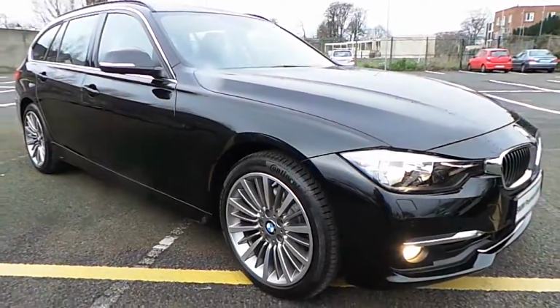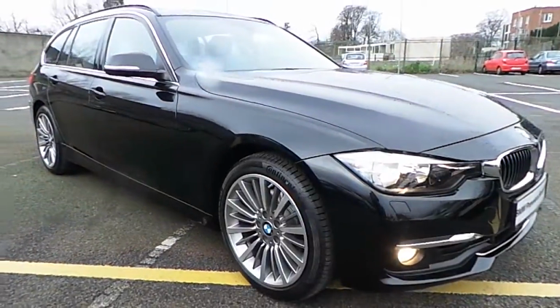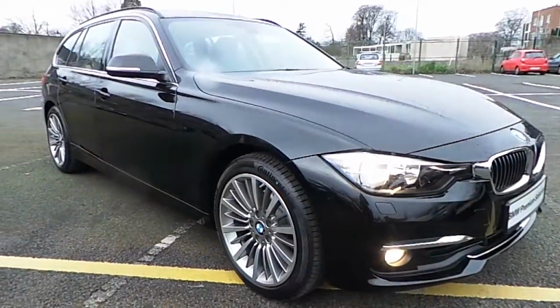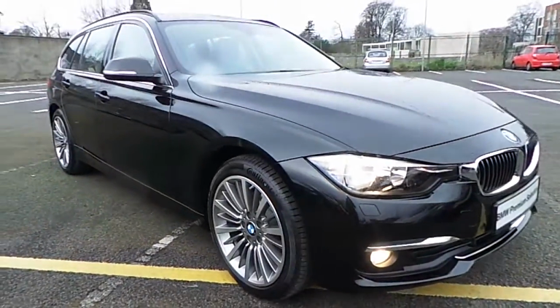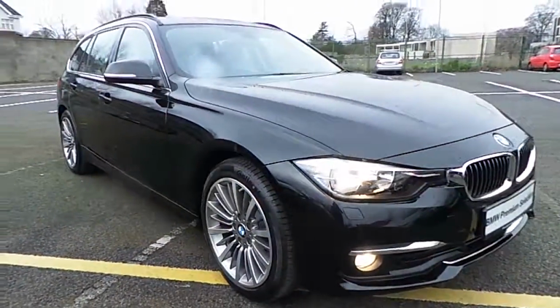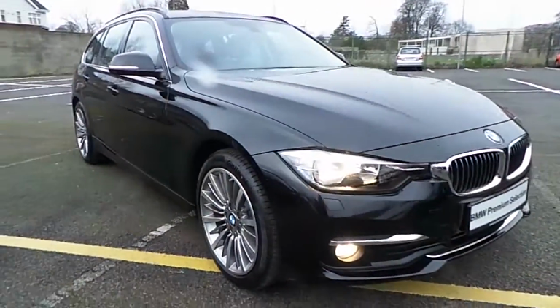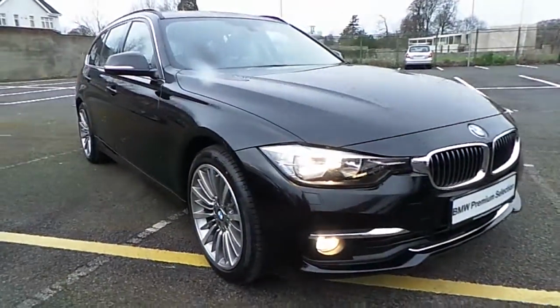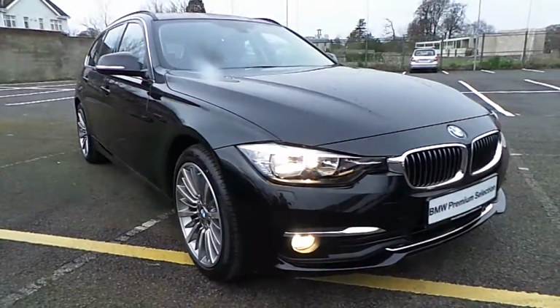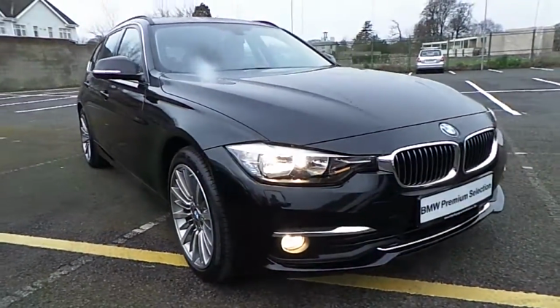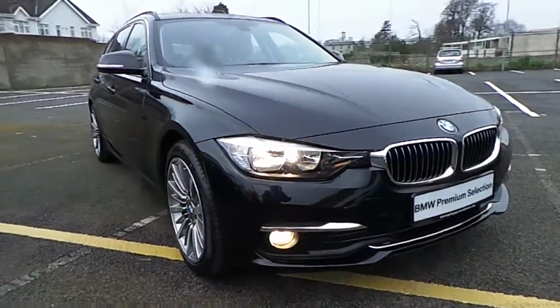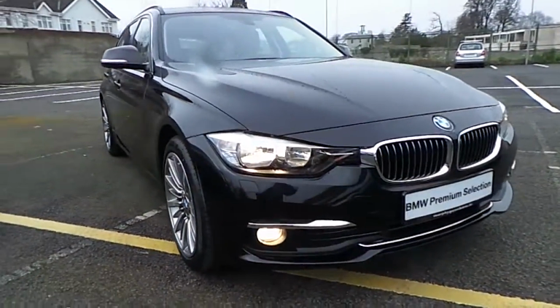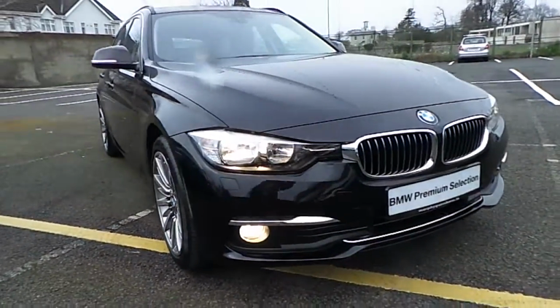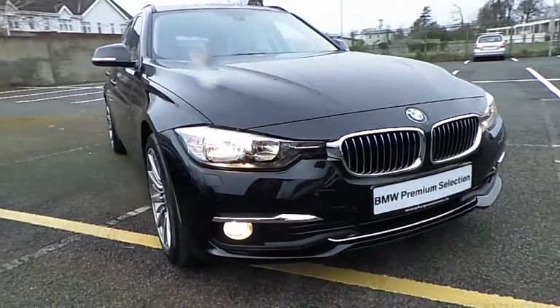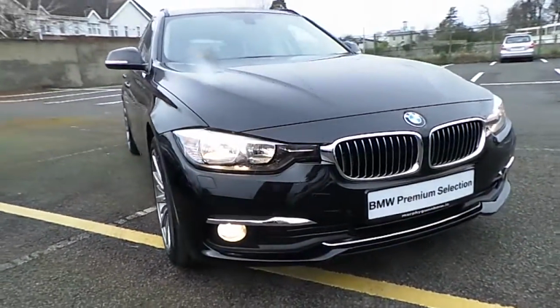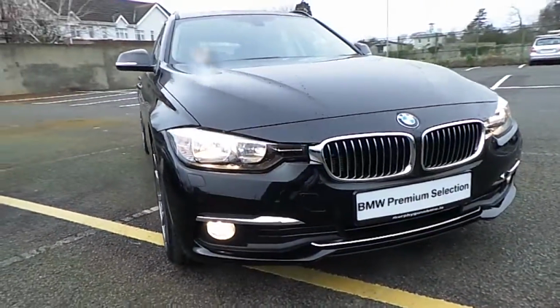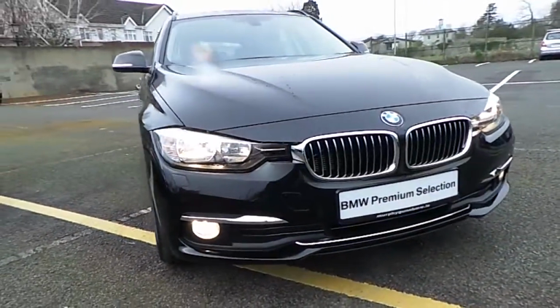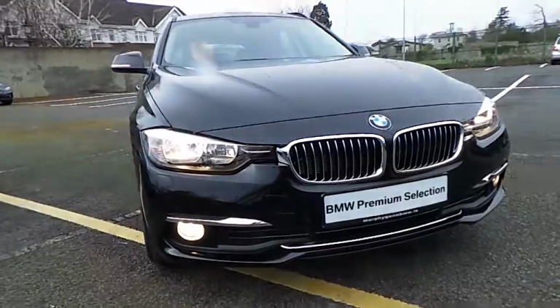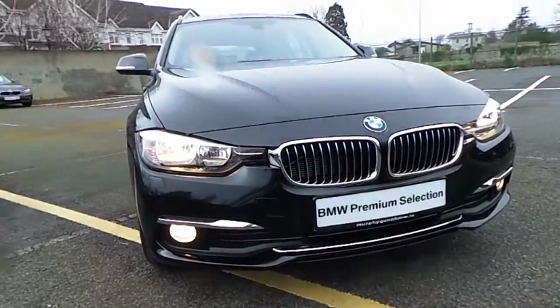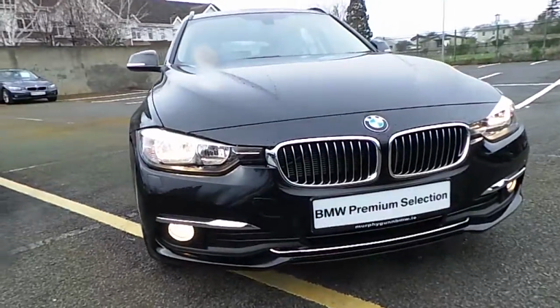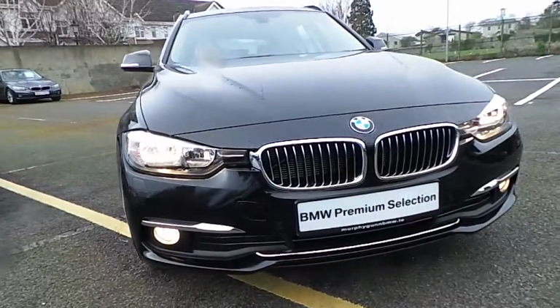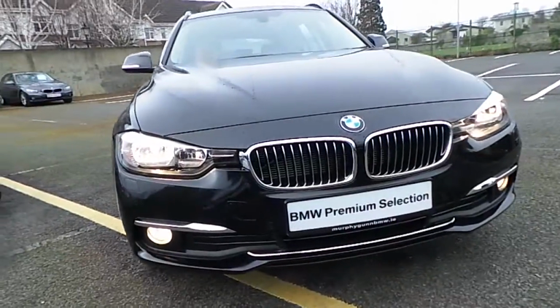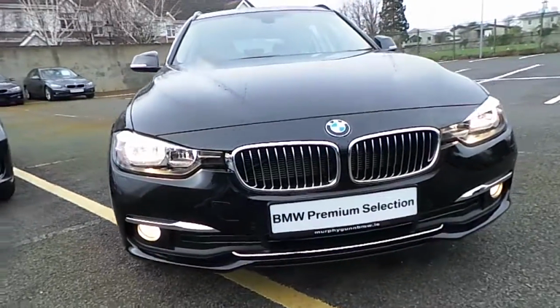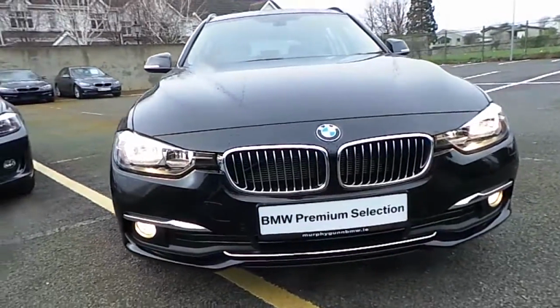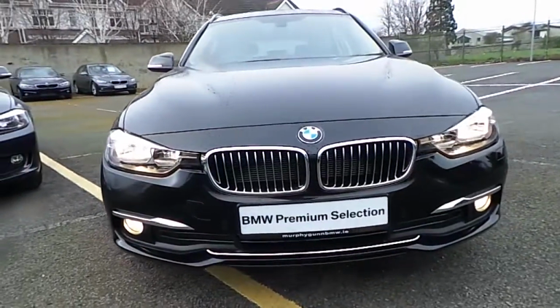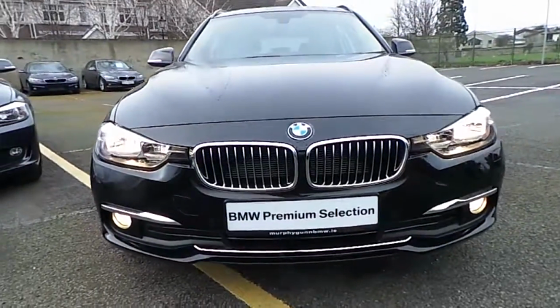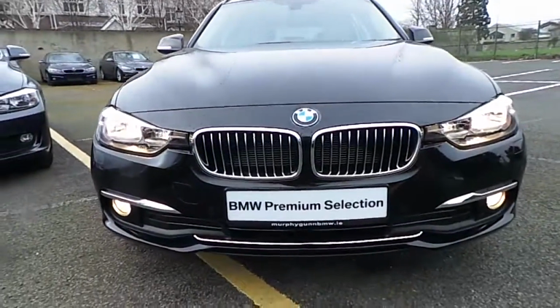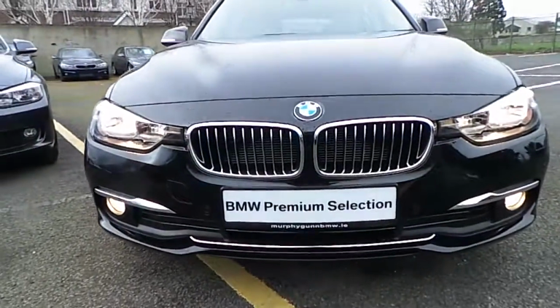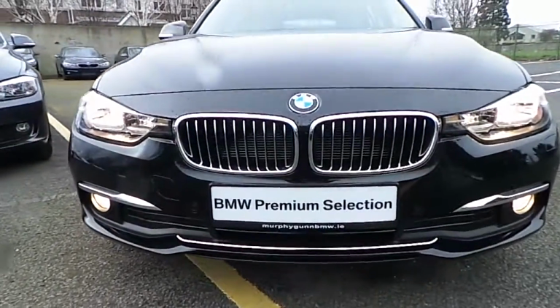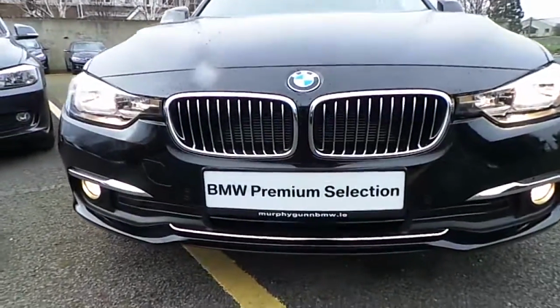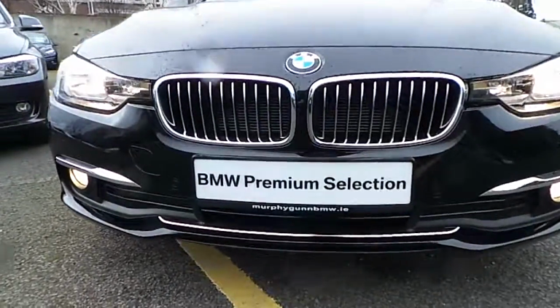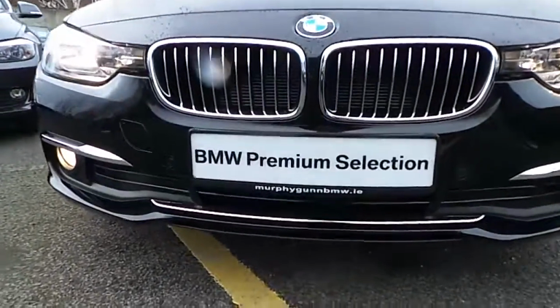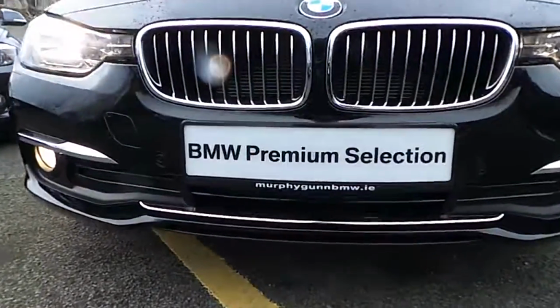Thank you for taking the time to watch this video. If you'd like any more information on this or any other BMW in our stock, please call us on 01 215 3300. See you soon!